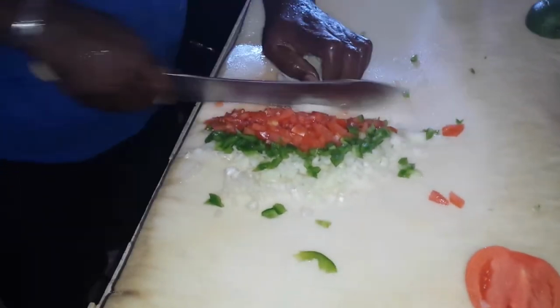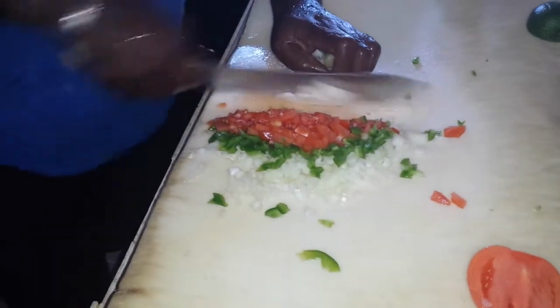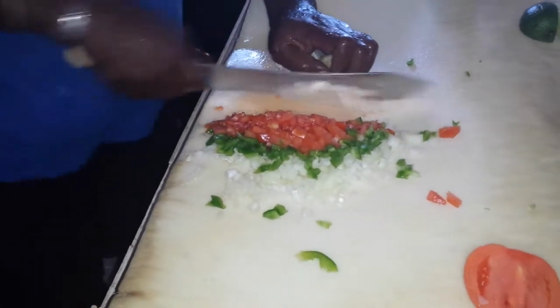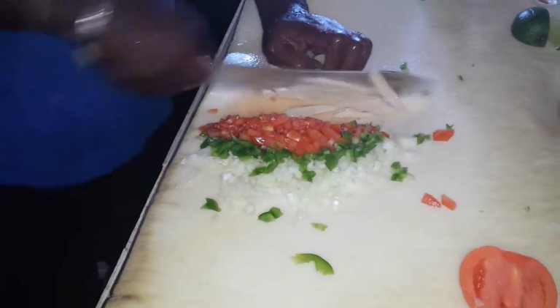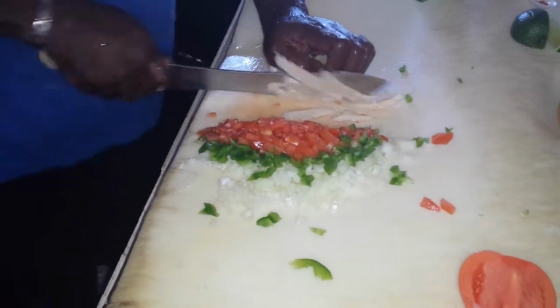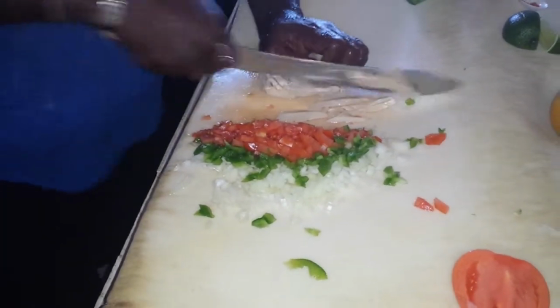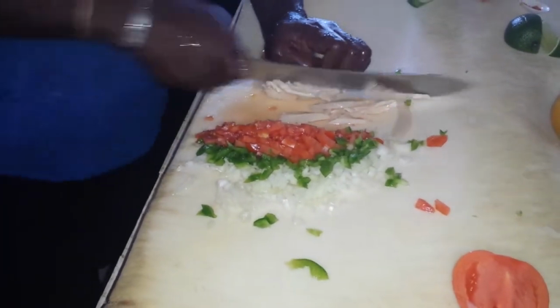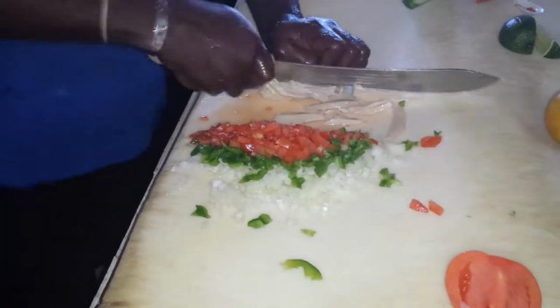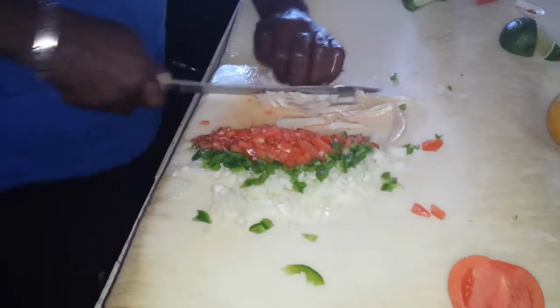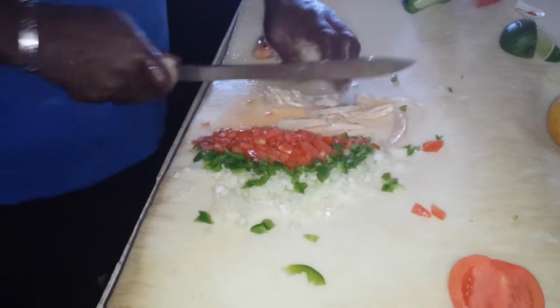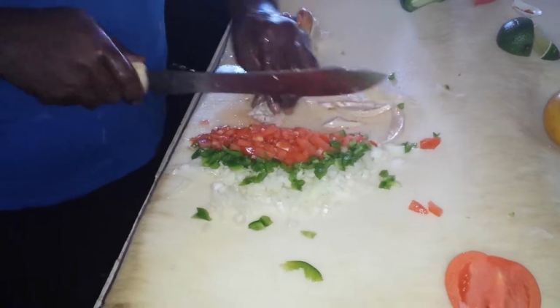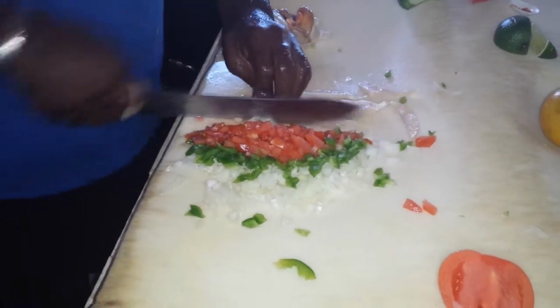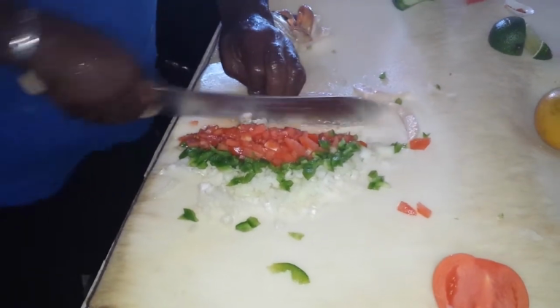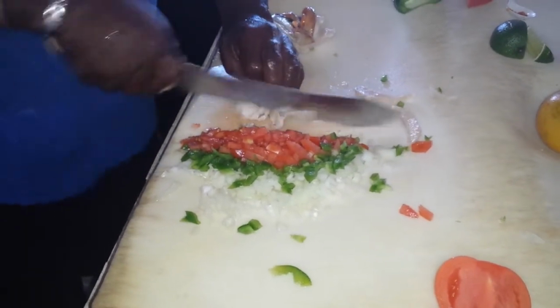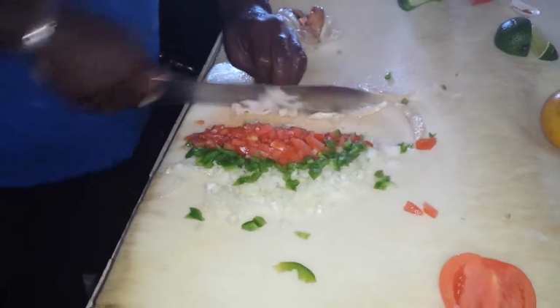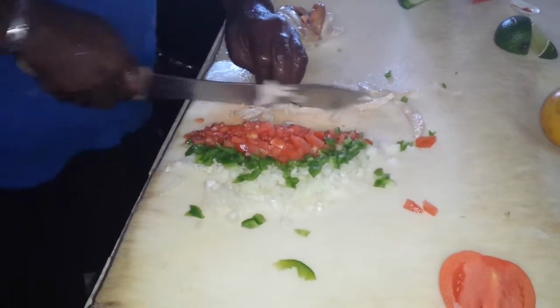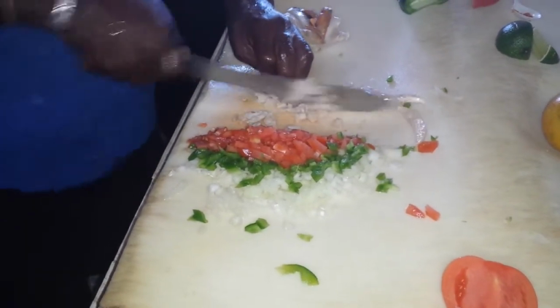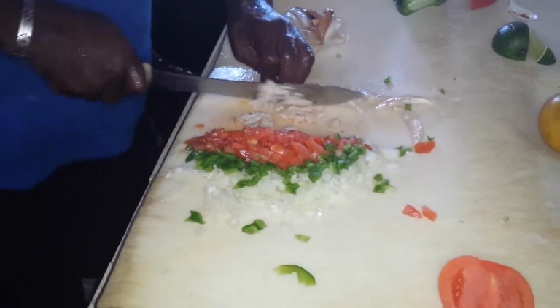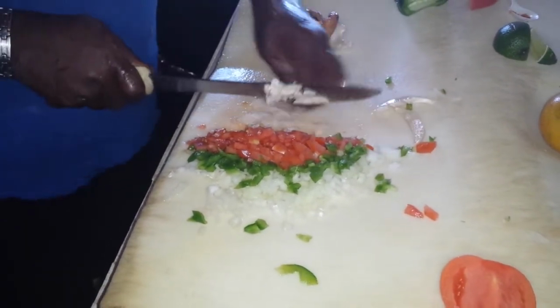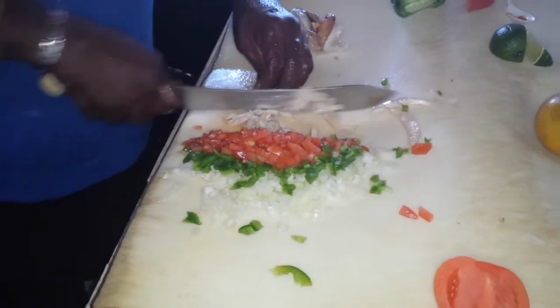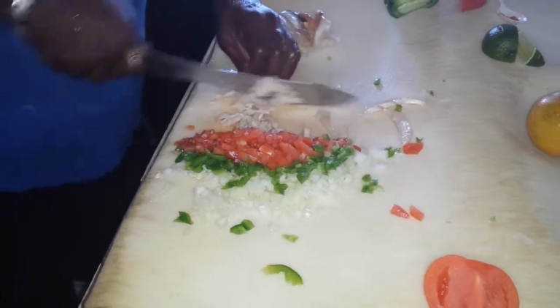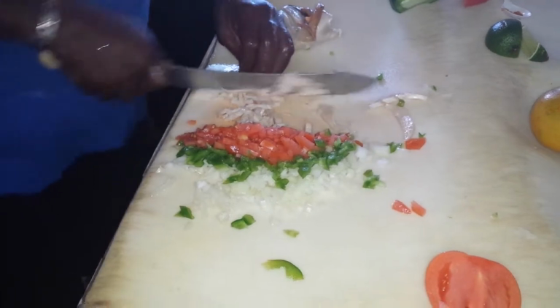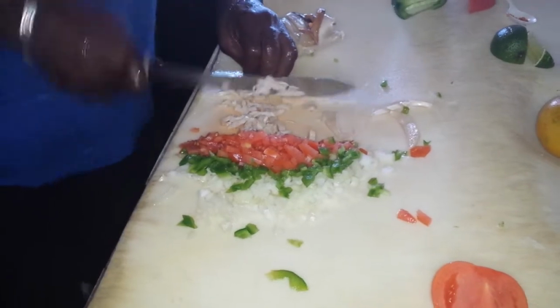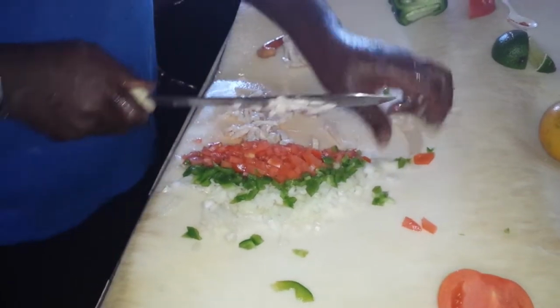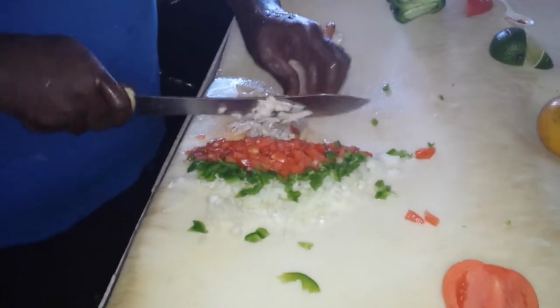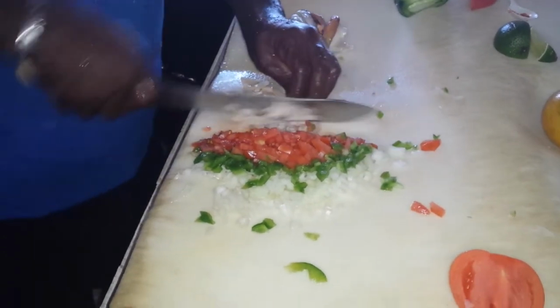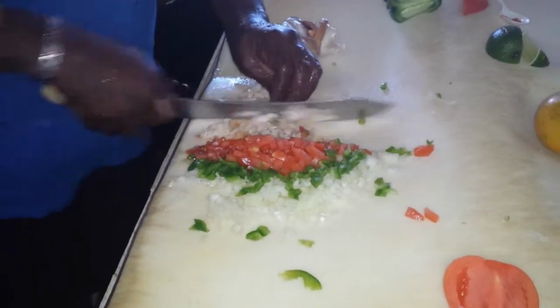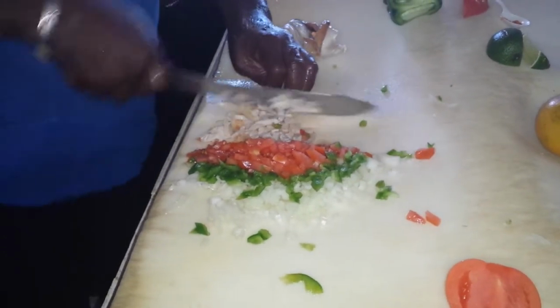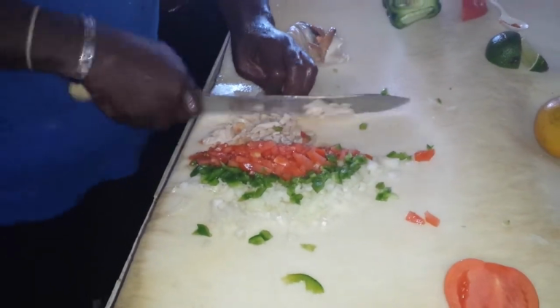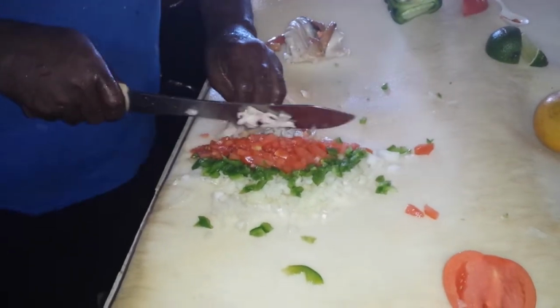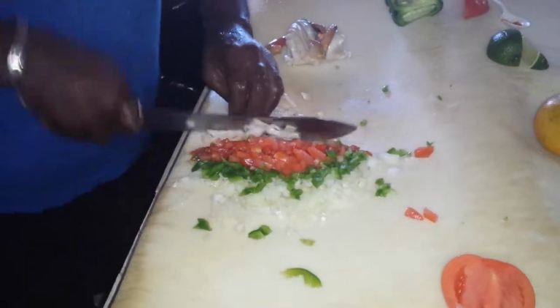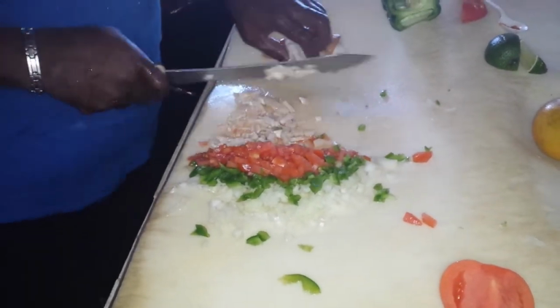That's the conch right there. That's the conch — cleaned, marinated, and prepared from earlier like you showed us. Looks very white.